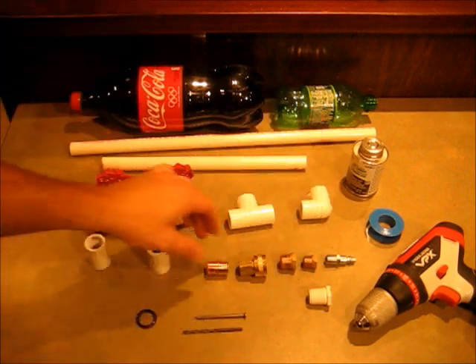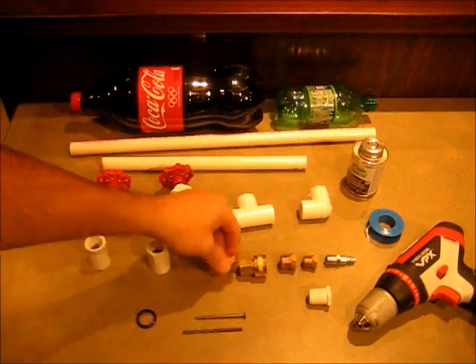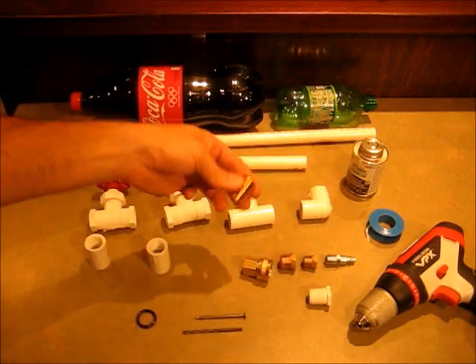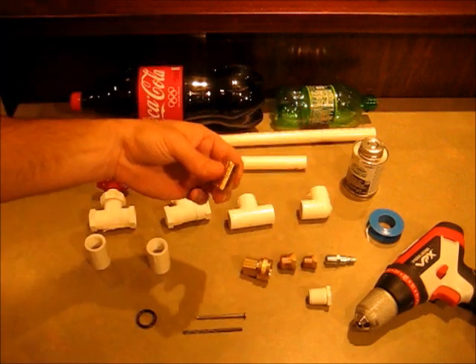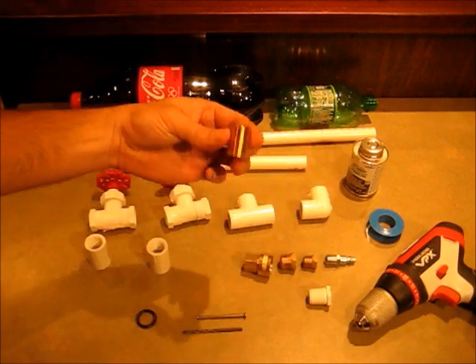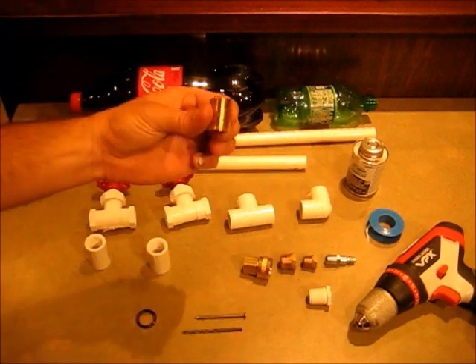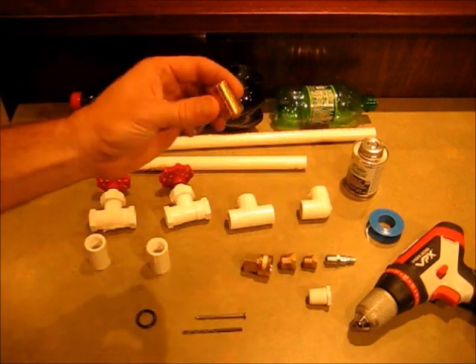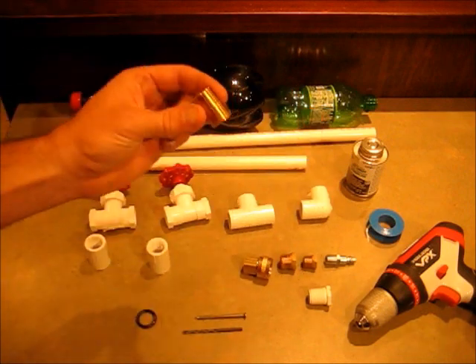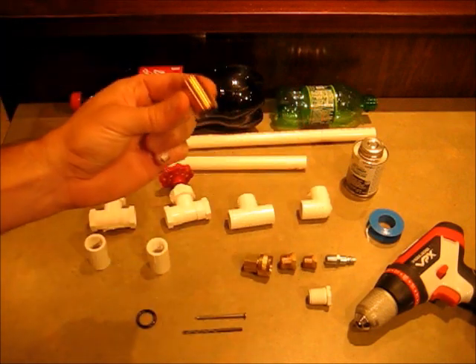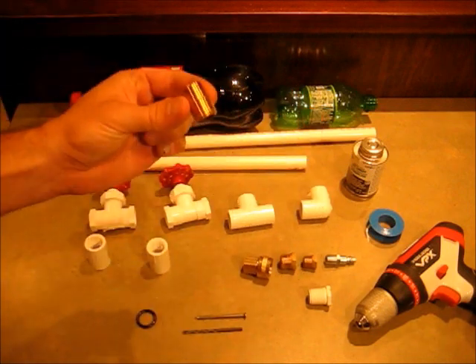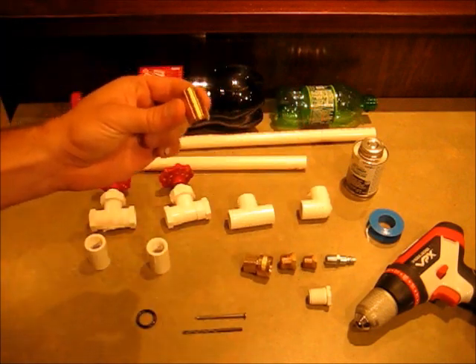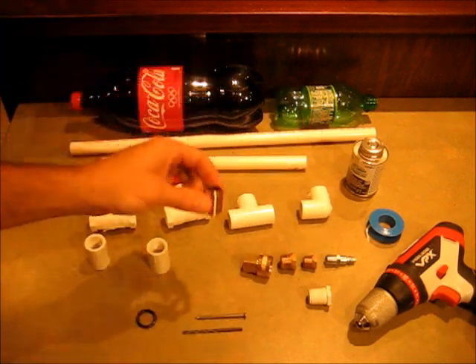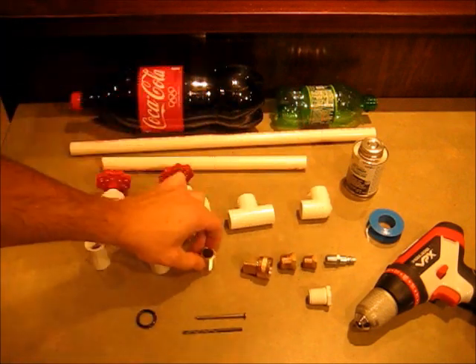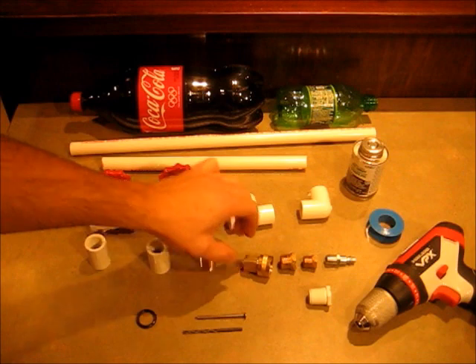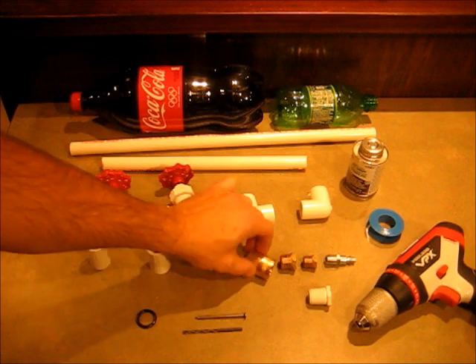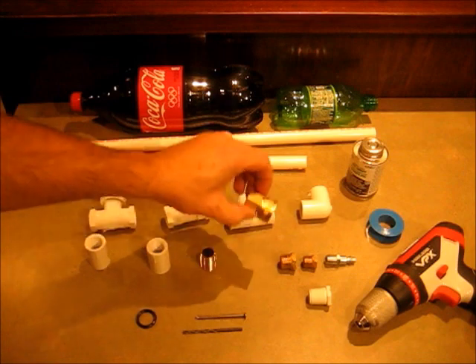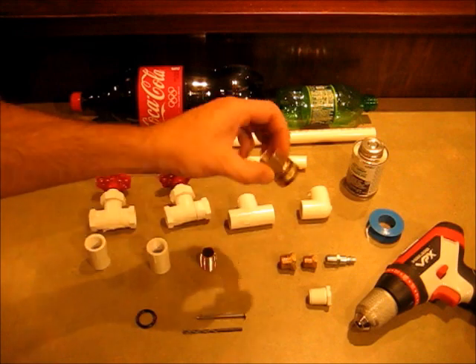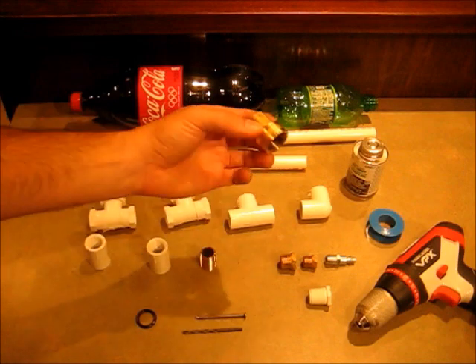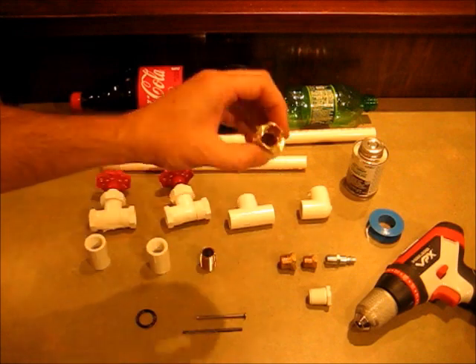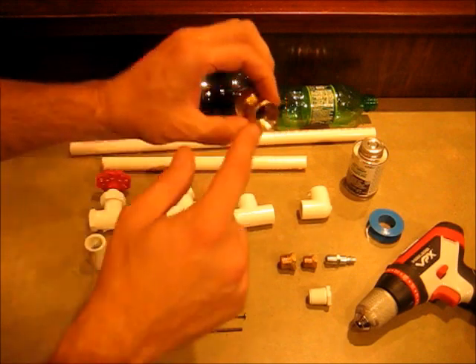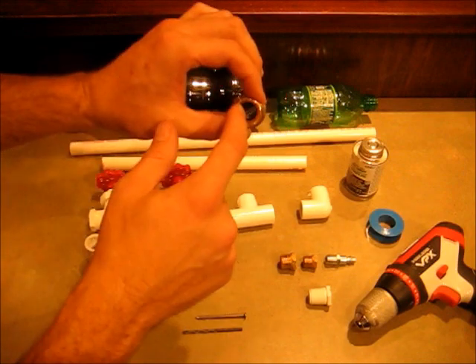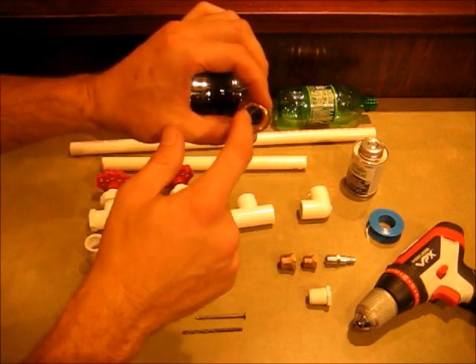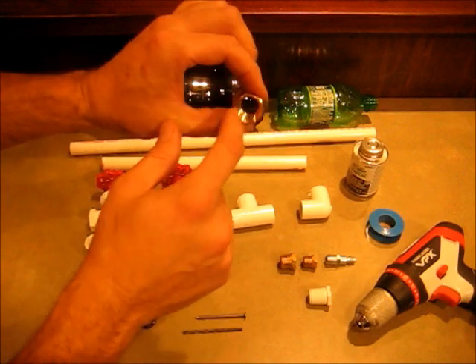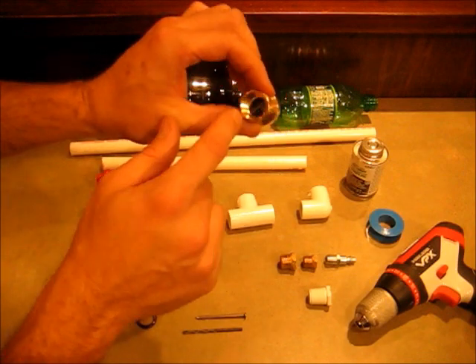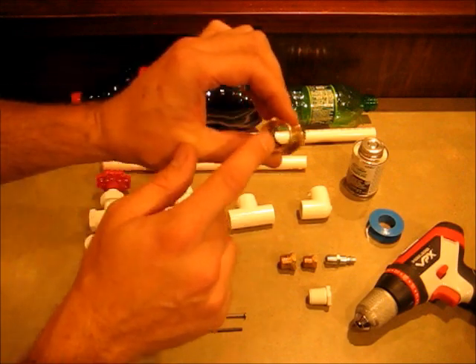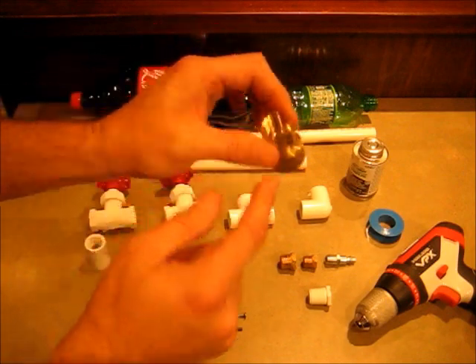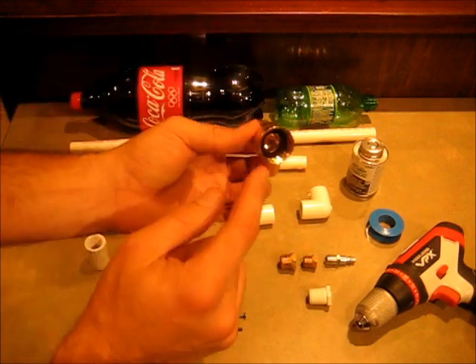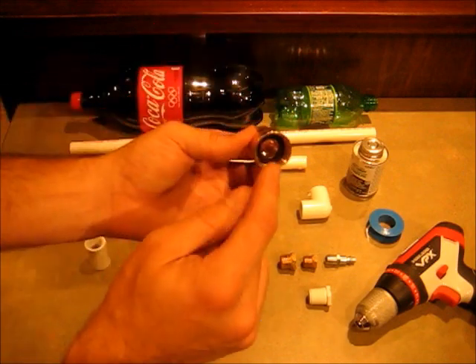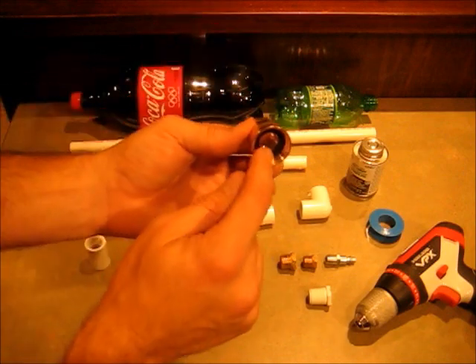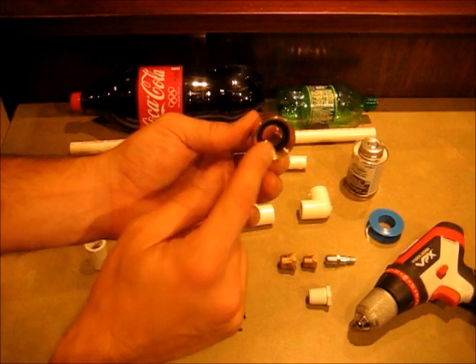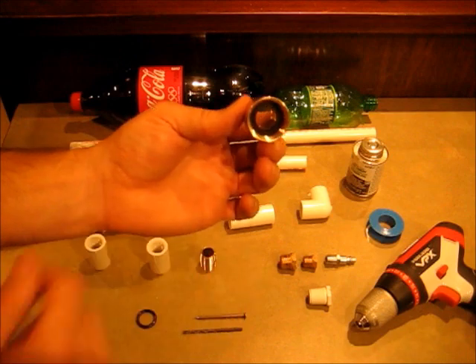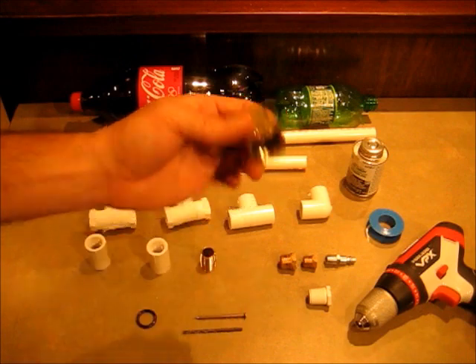A screw-in to screw-in male brass adapter, and a female screw-in to garden hose adapter.